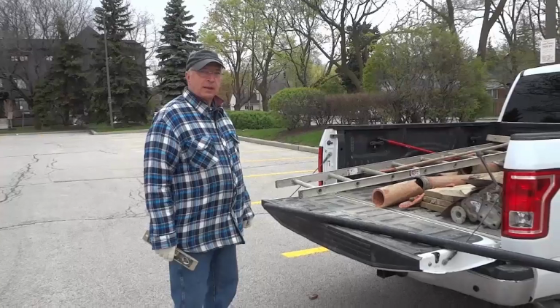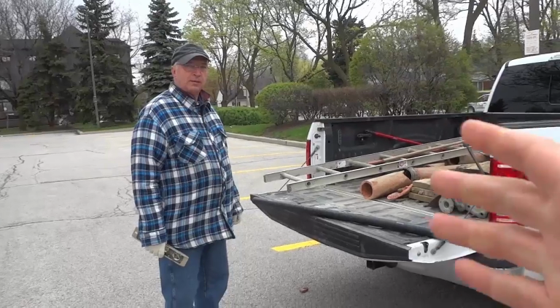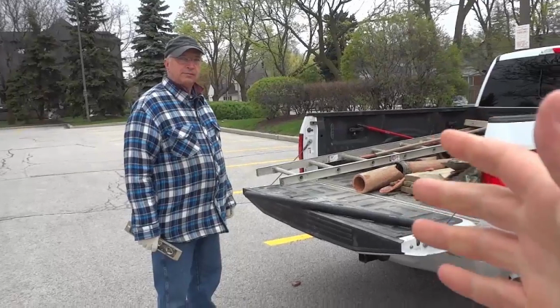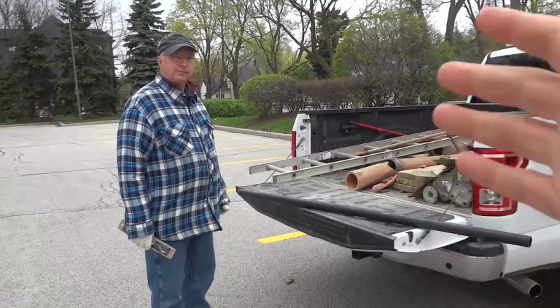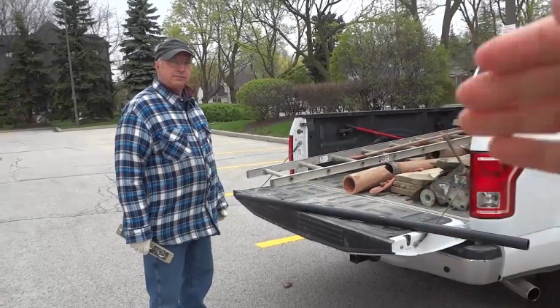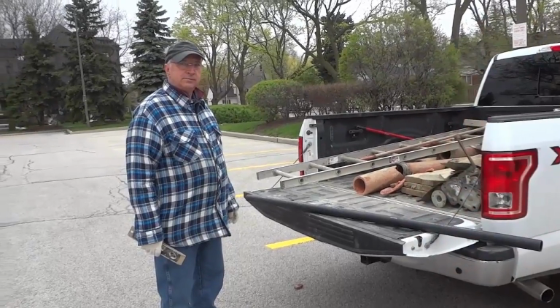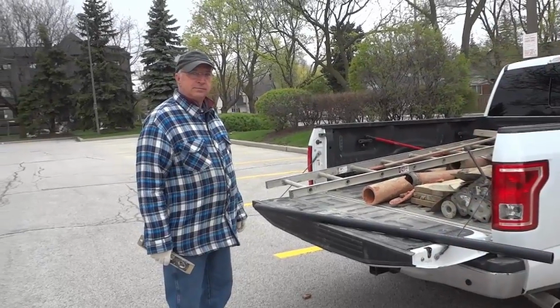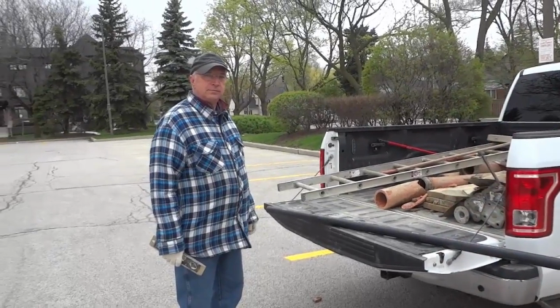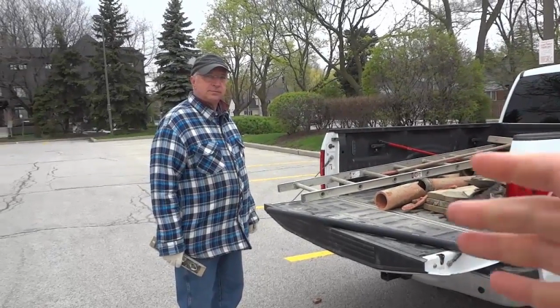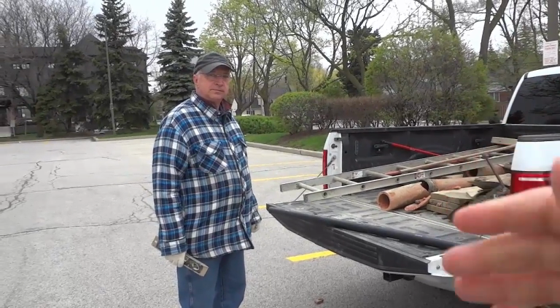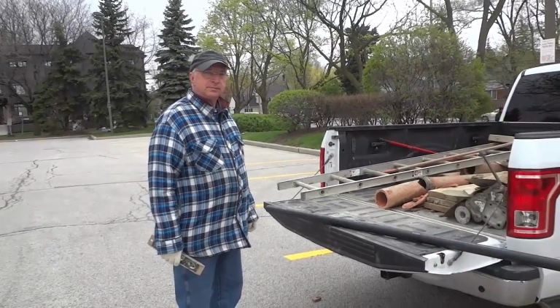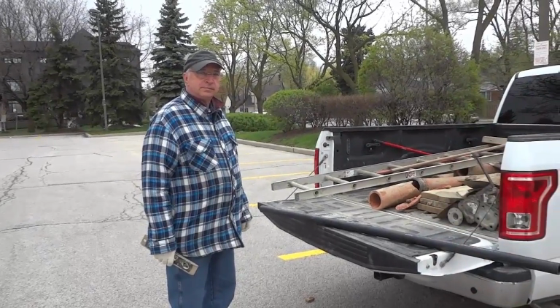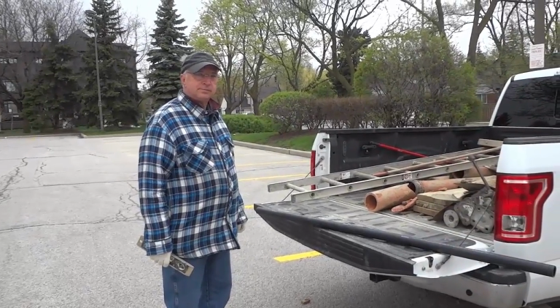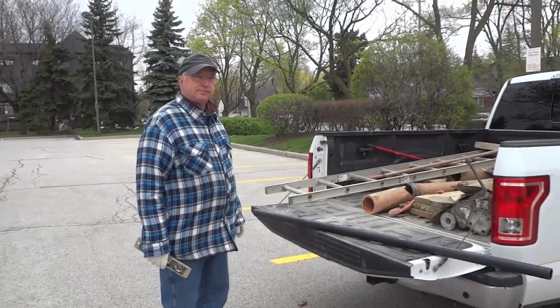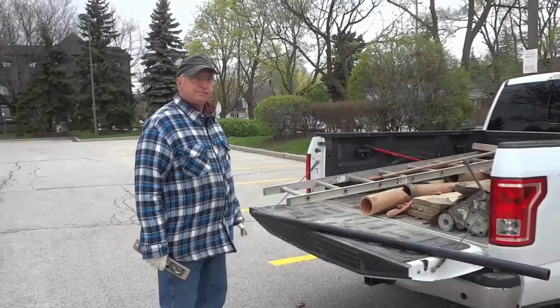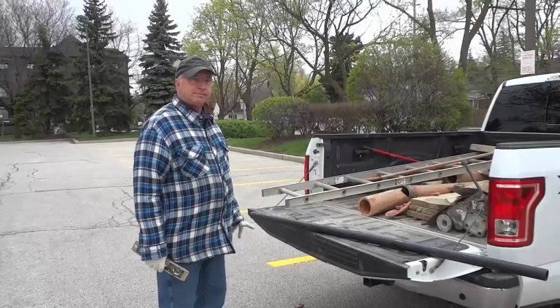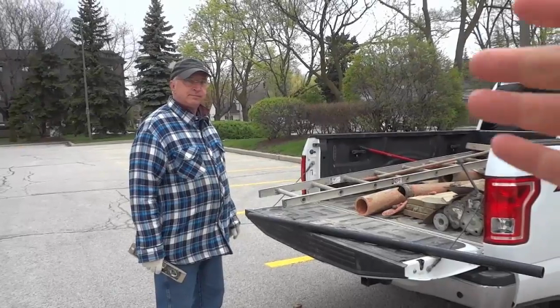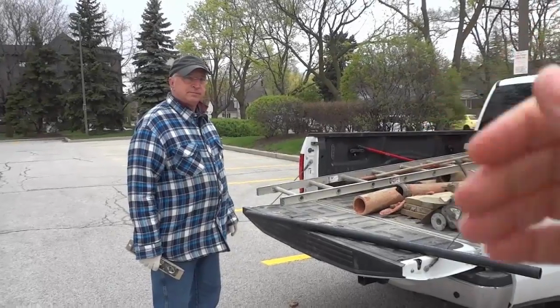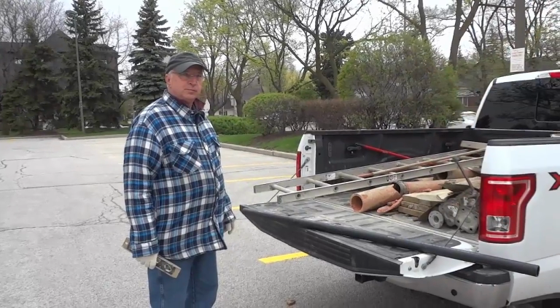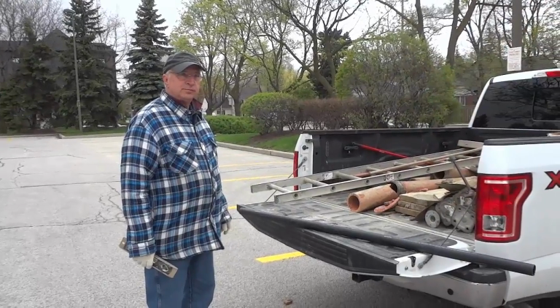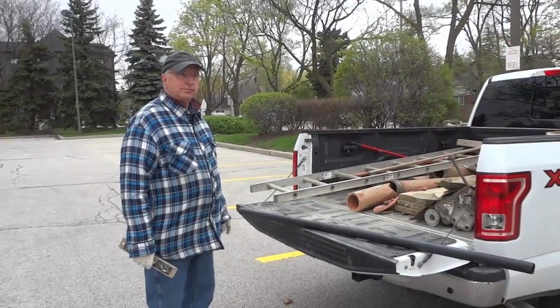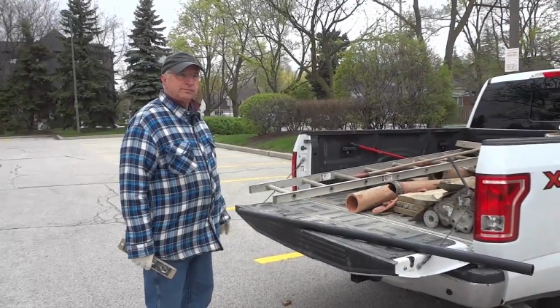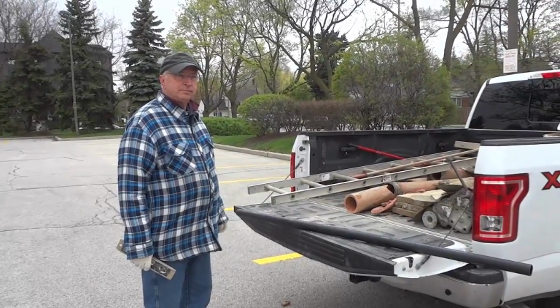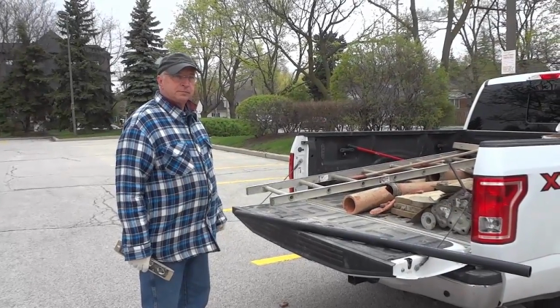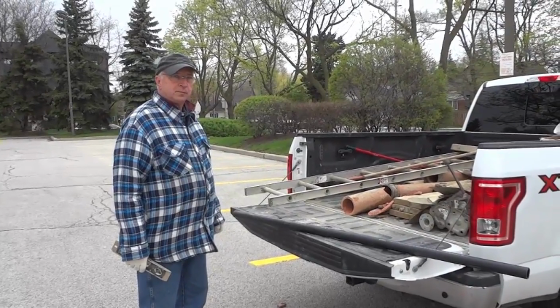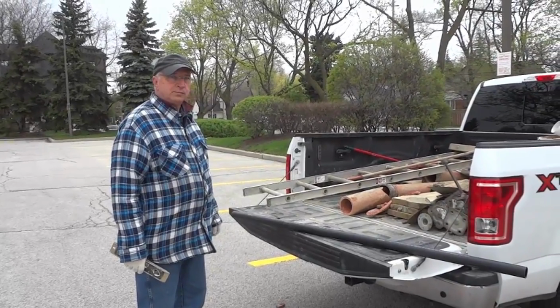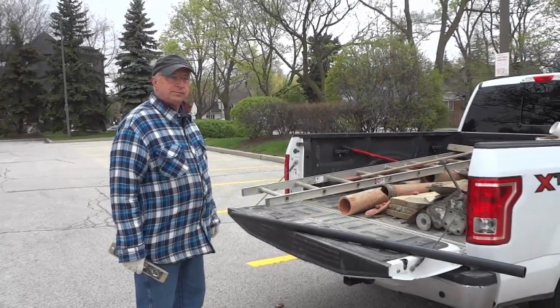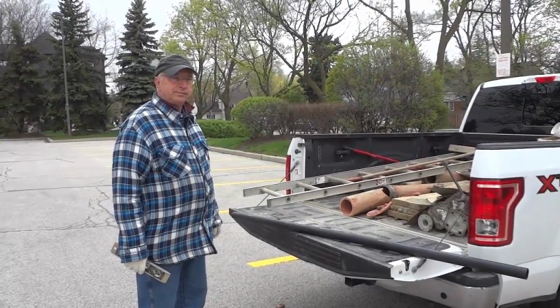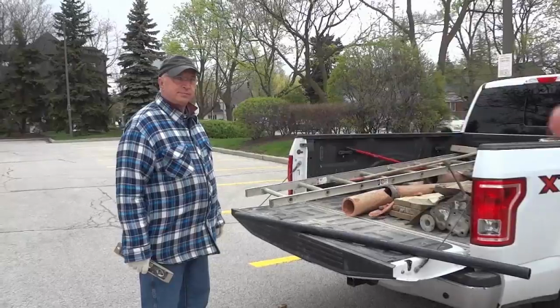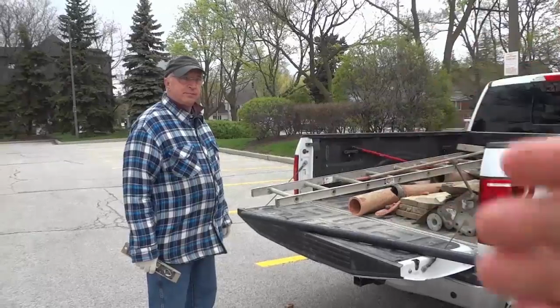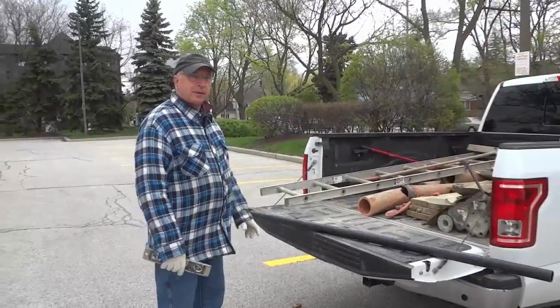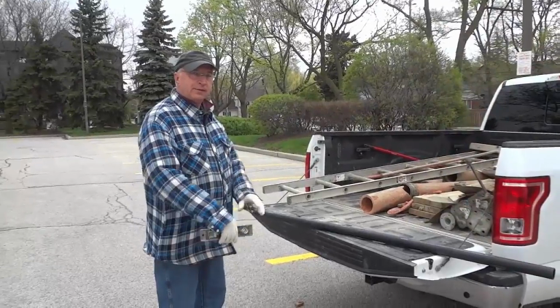Hey everybody, I'm here today with Mirko and he's been a plumber for over 25 years. He's going to show you the proper slope for a drain. Over to you.